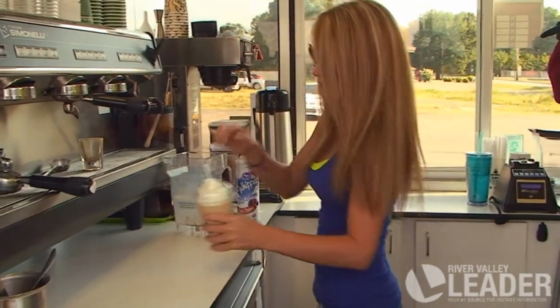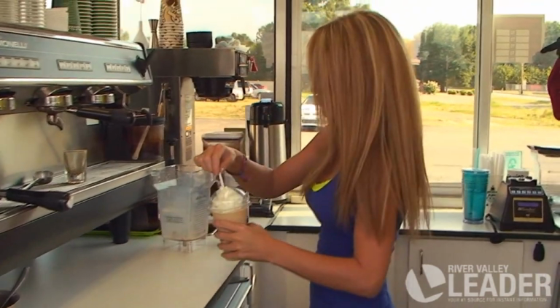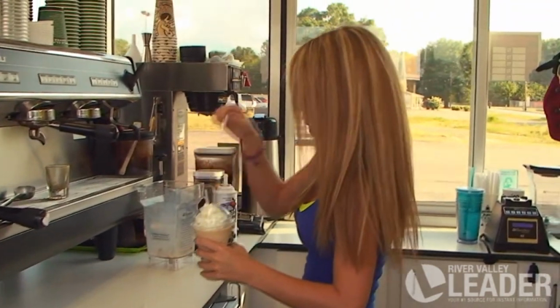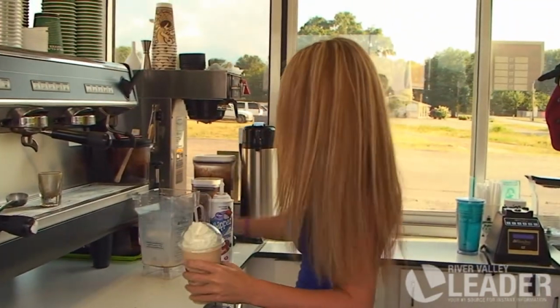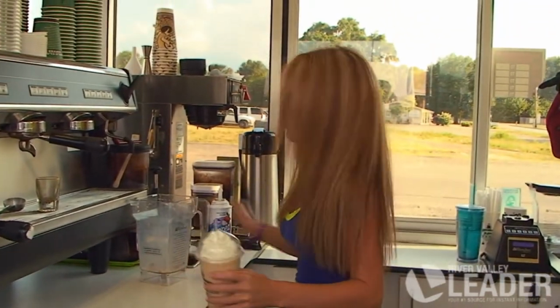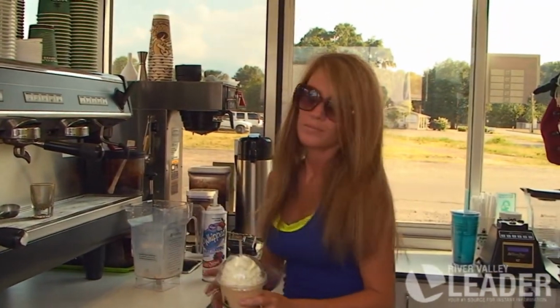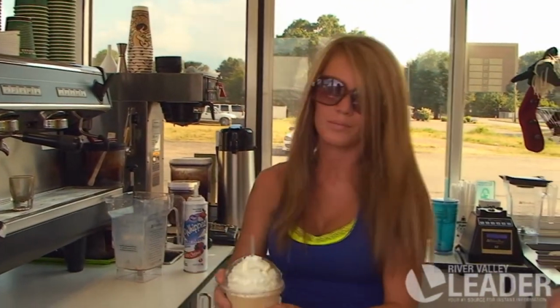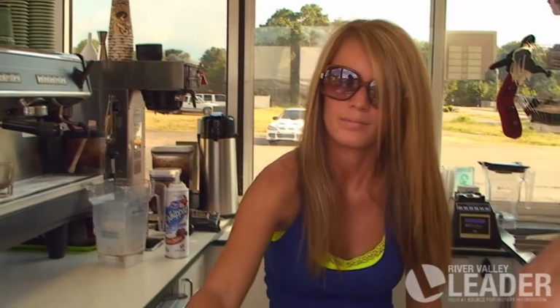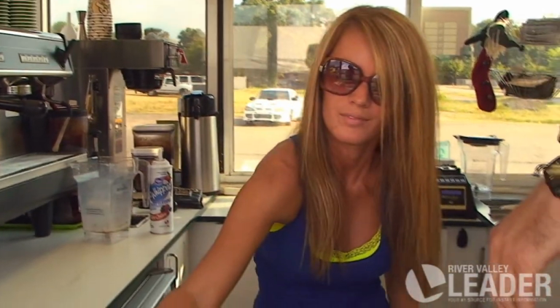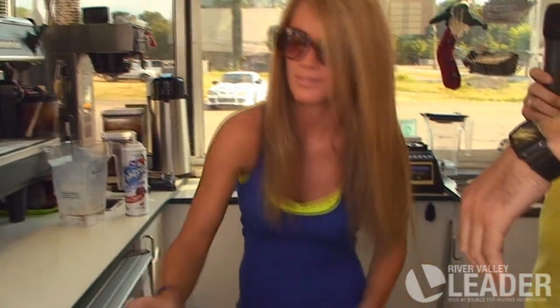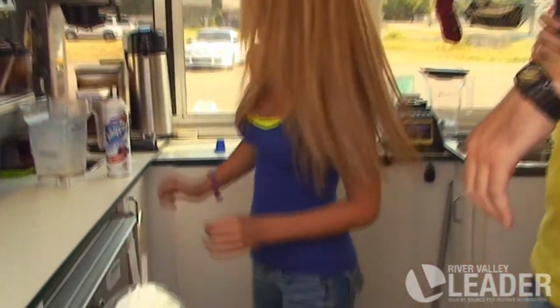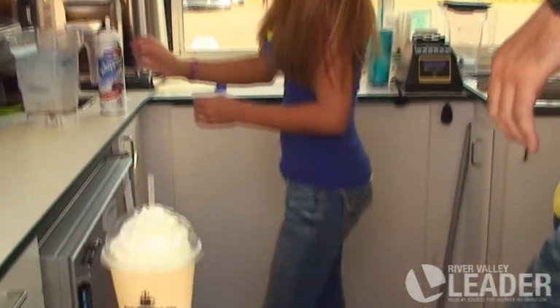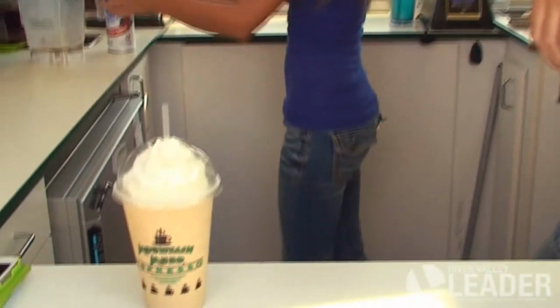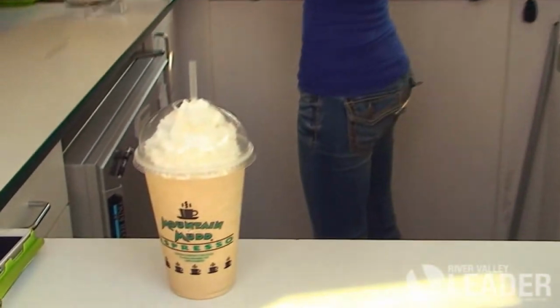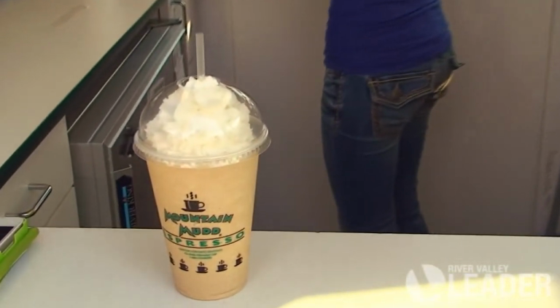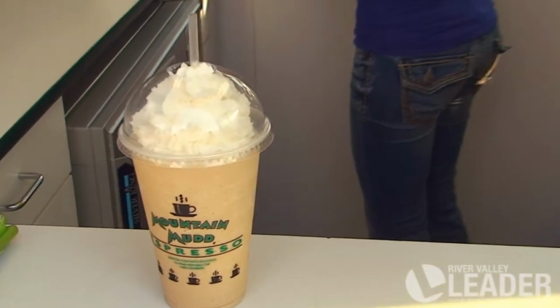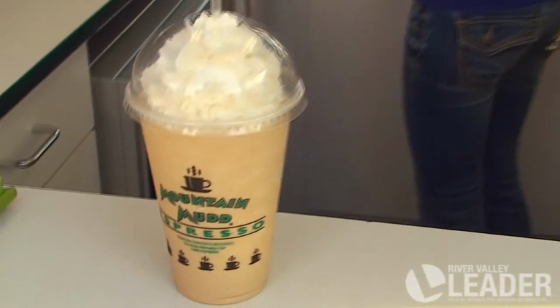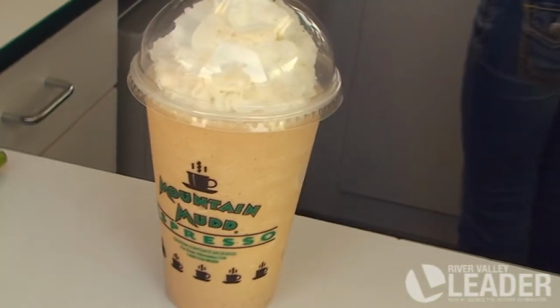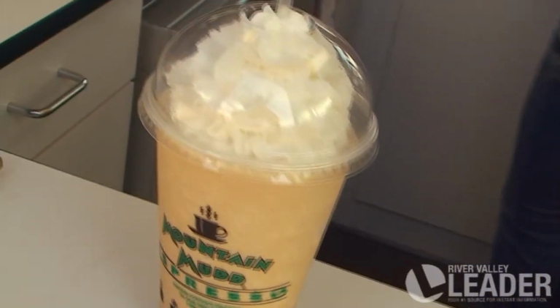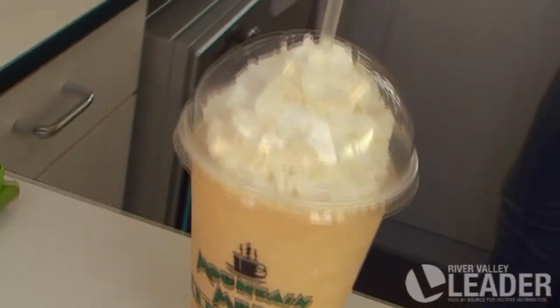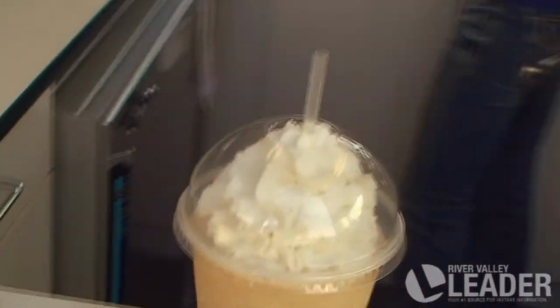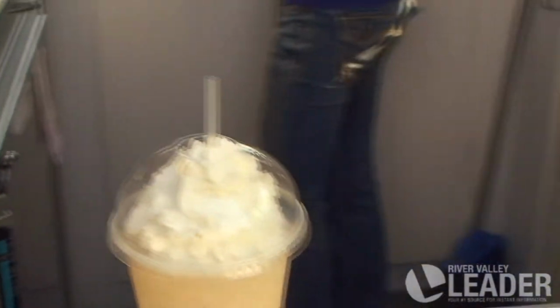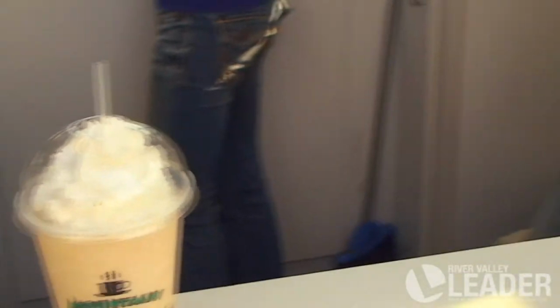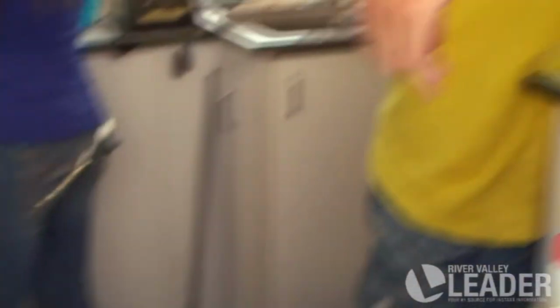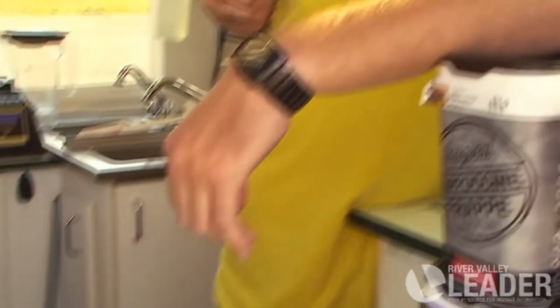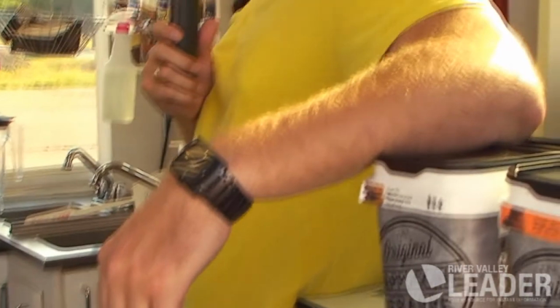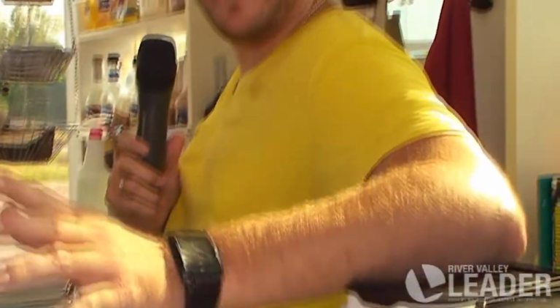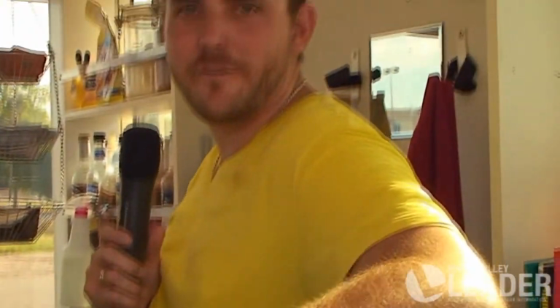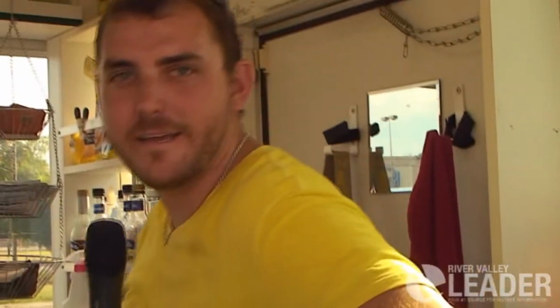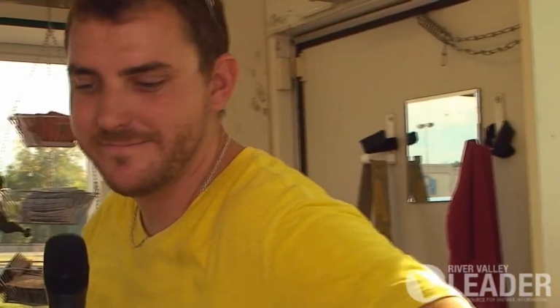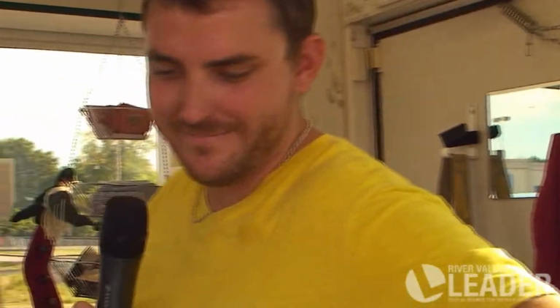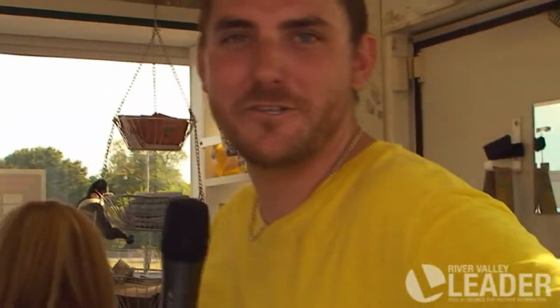We have another Mountain Mud favorite — a white chocolate blended coffee. There it is! Y'all come down here and see us in the Kroger parking lot, 6 a.m. to 6 p.m., Monday through Friday. Enjoy!